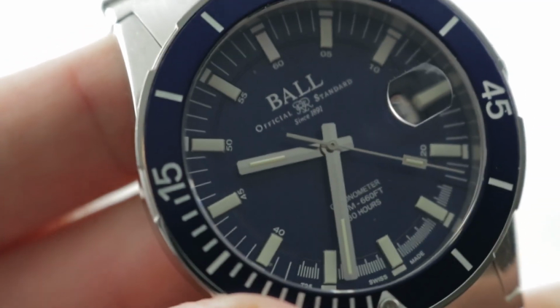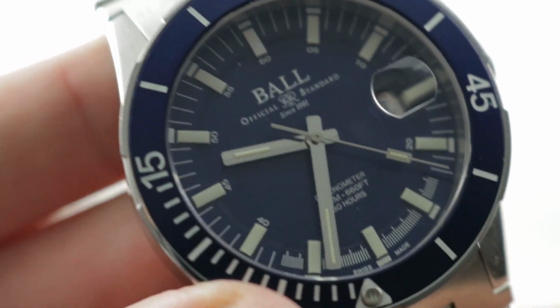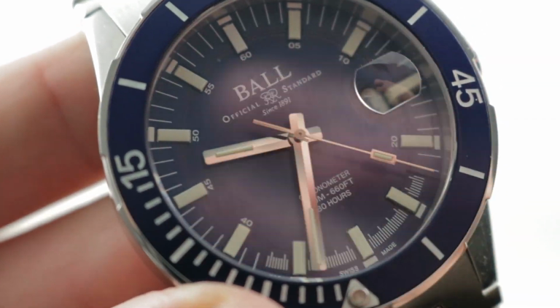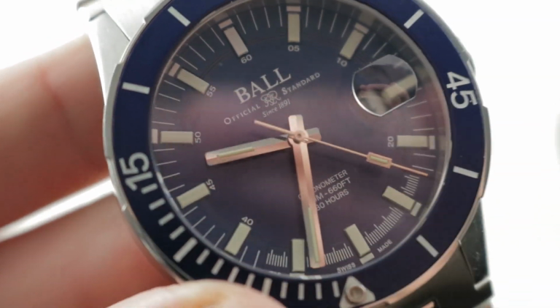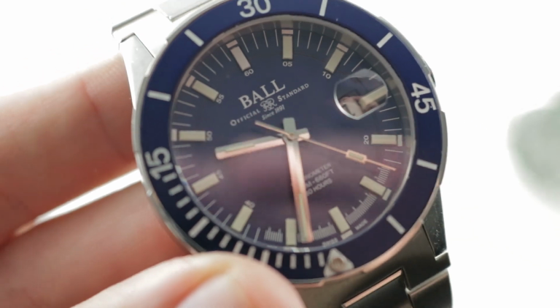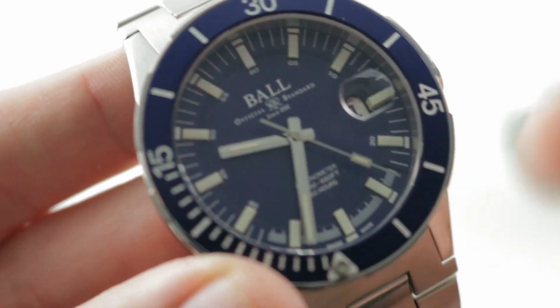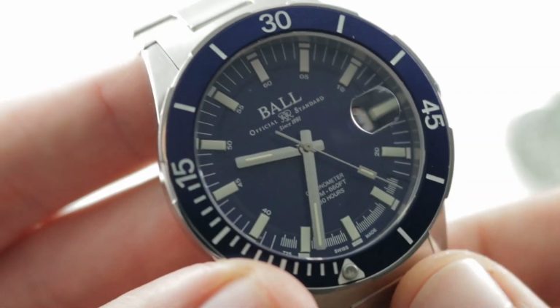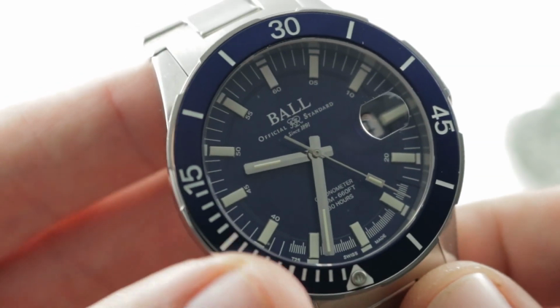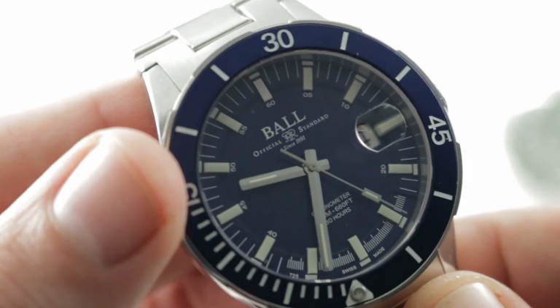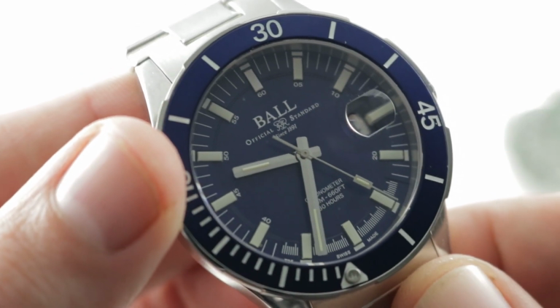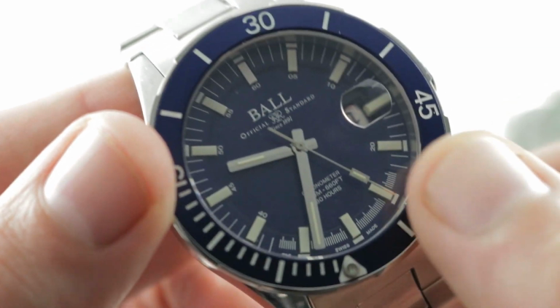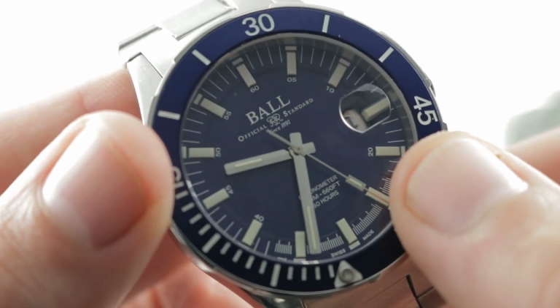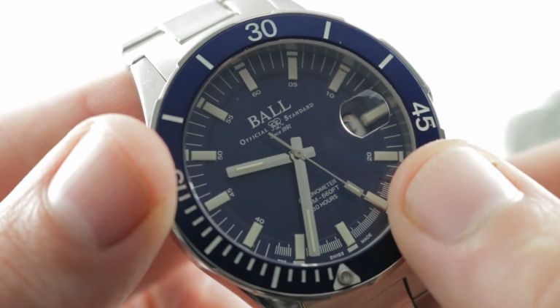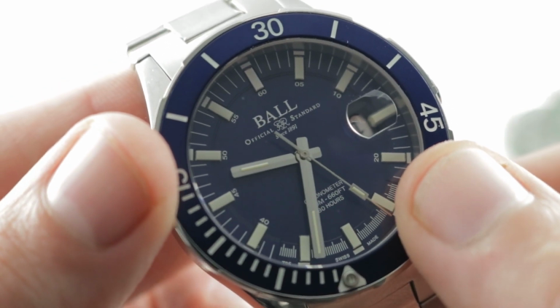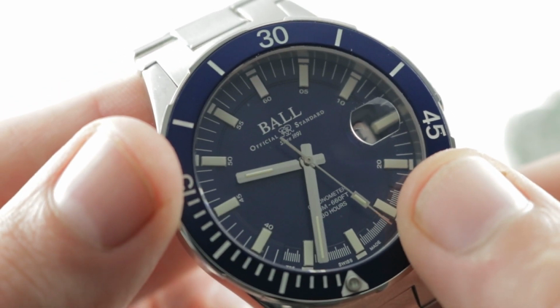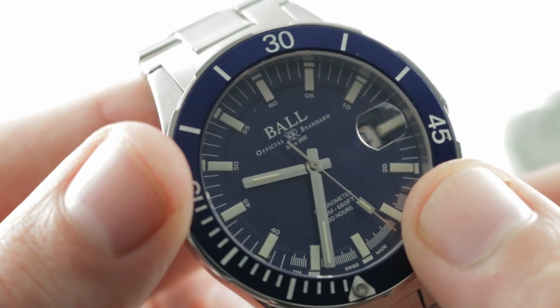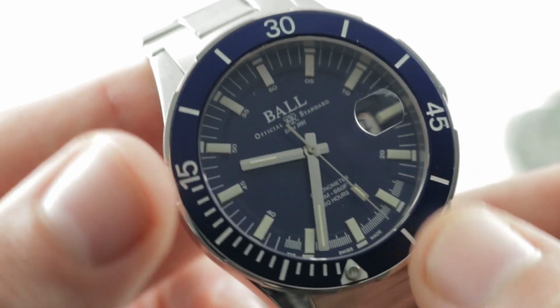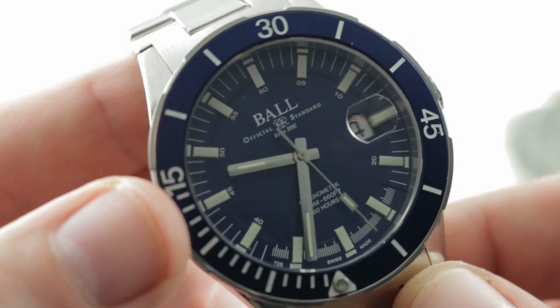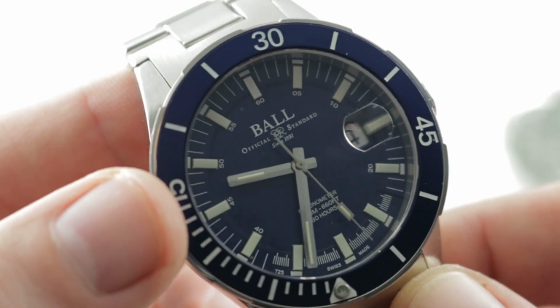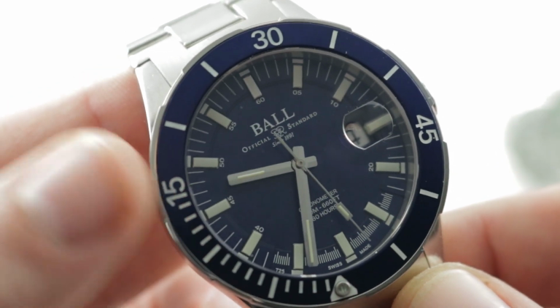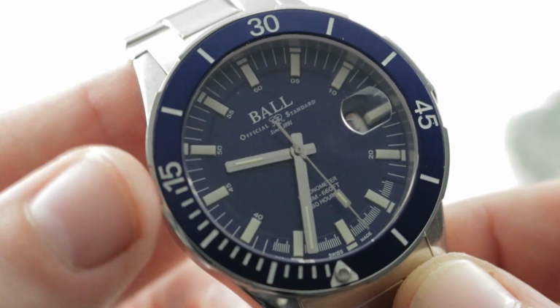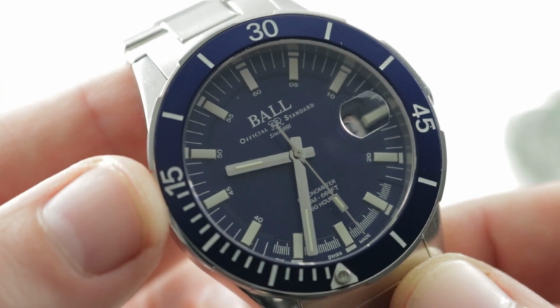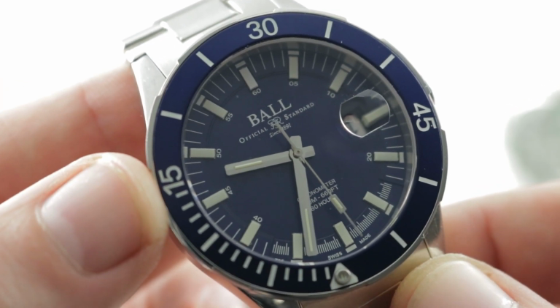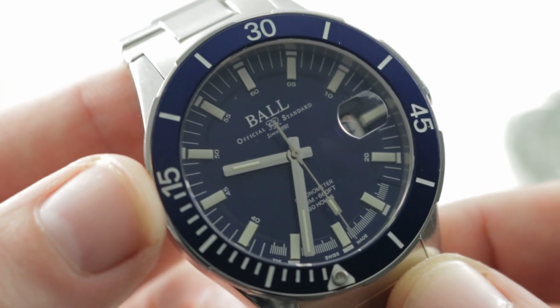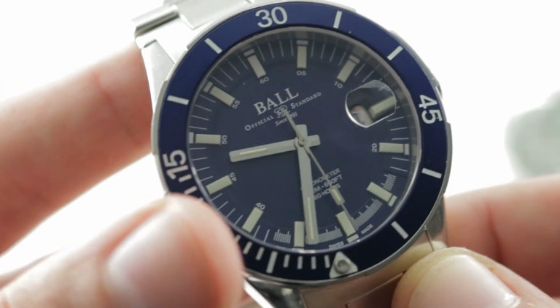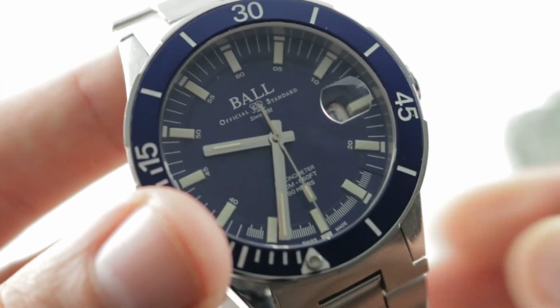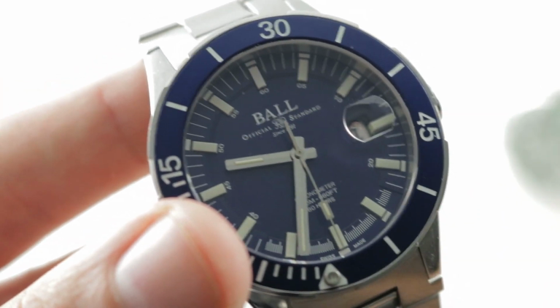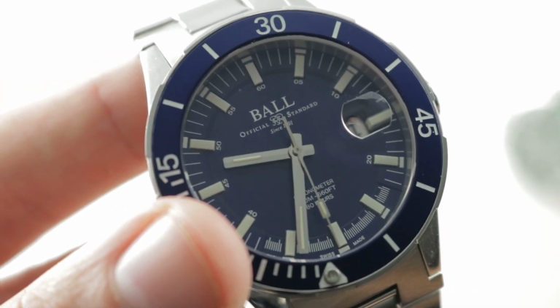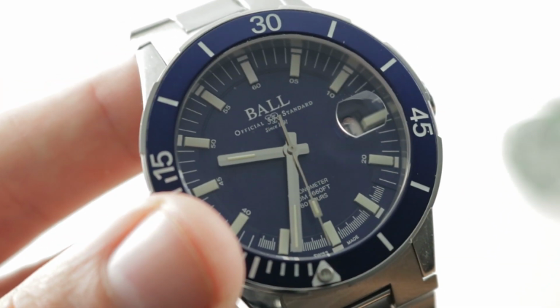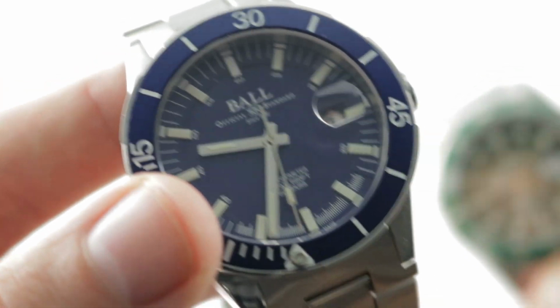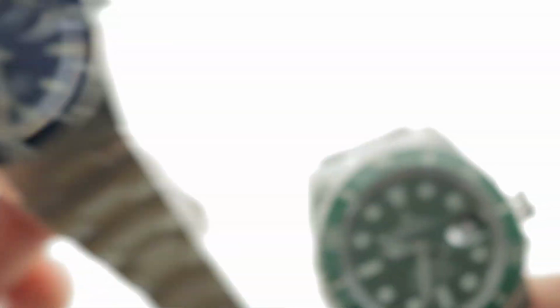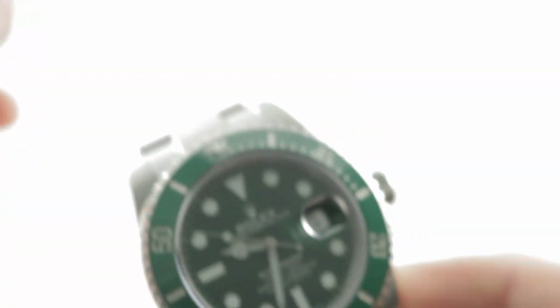I know some of you don't like the Baroque Ball interlocking R counterweight on their conventional seconds hands — so this watch, a bit stripped down, is for you. Now let's take a quick look at the Rolex.